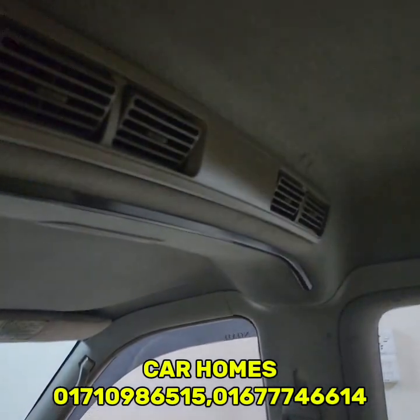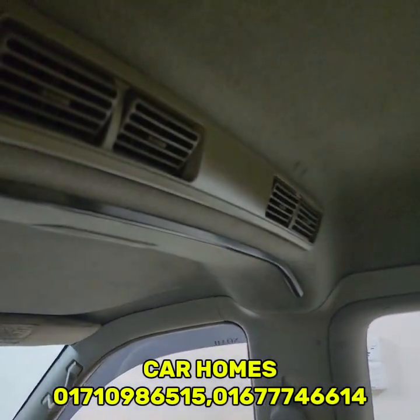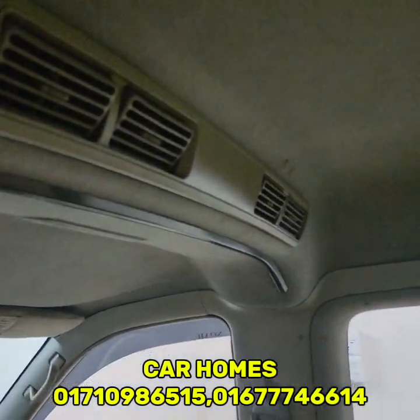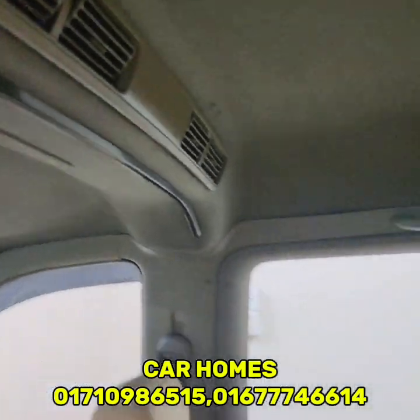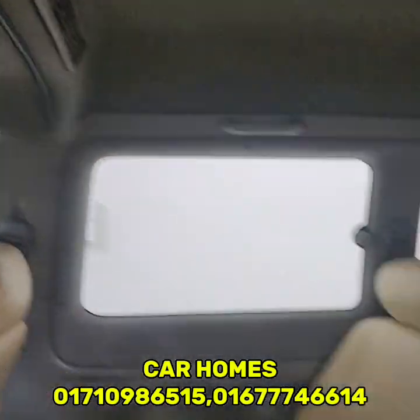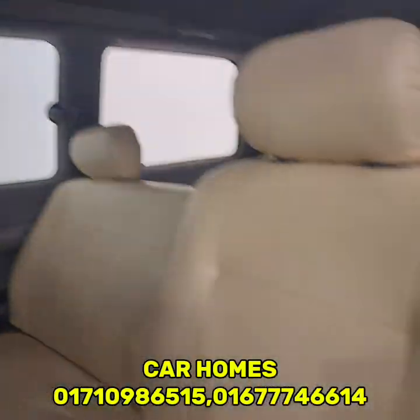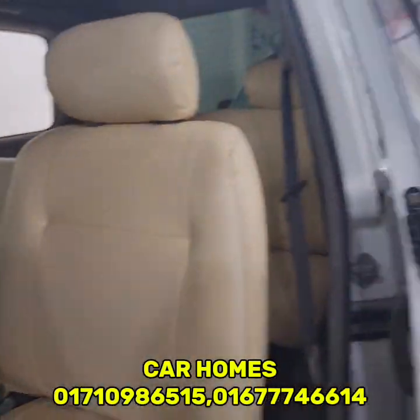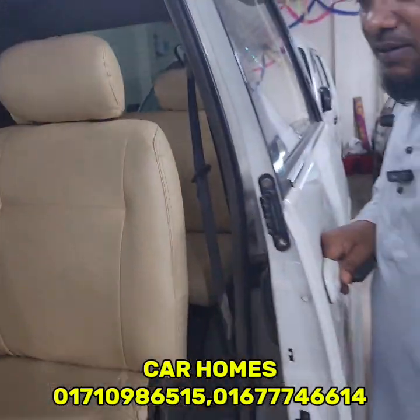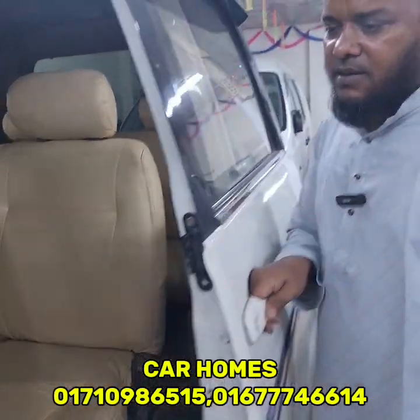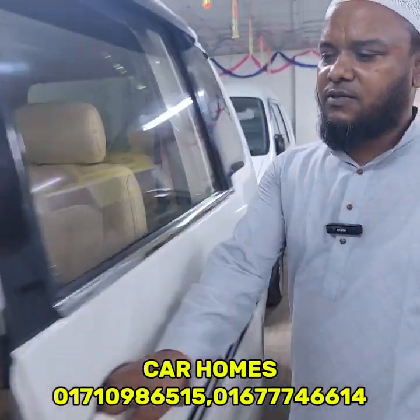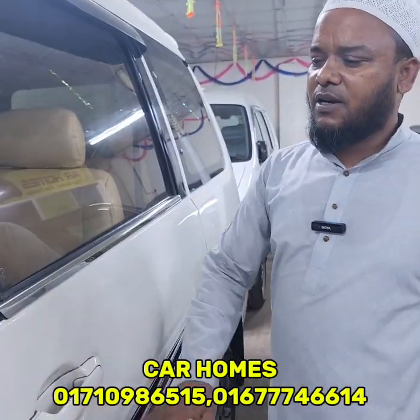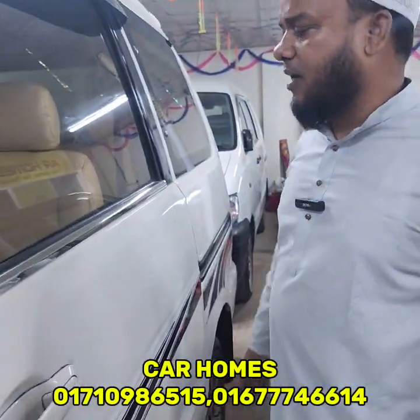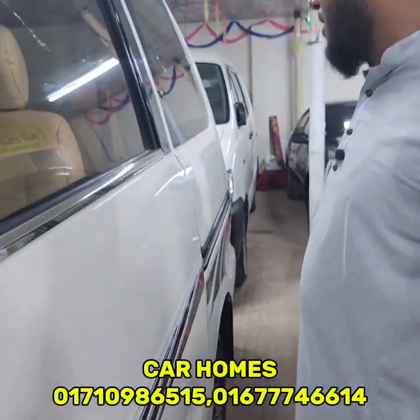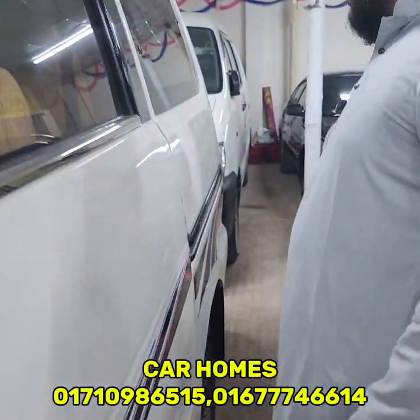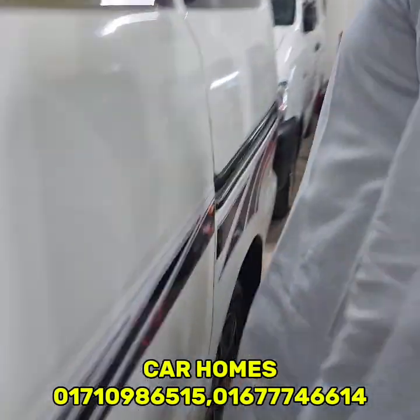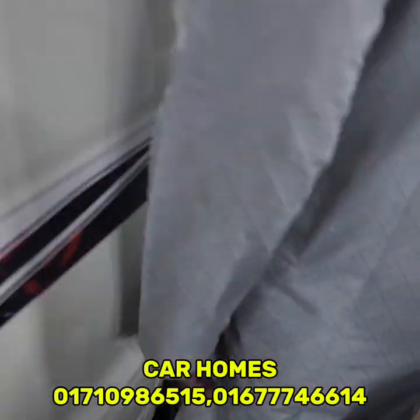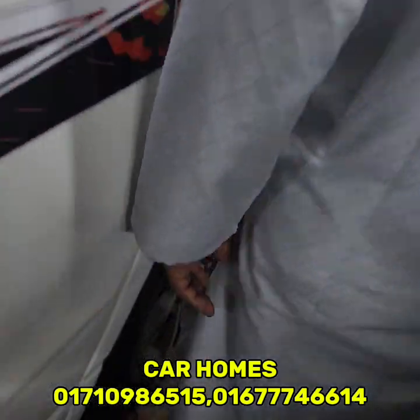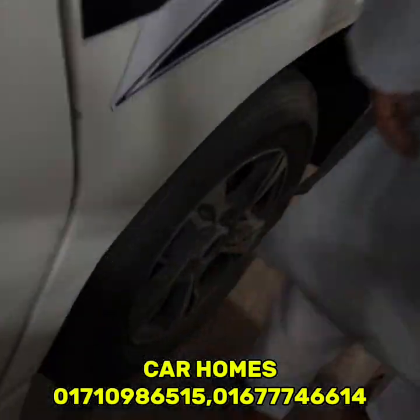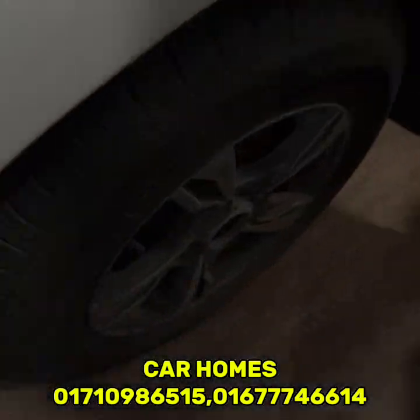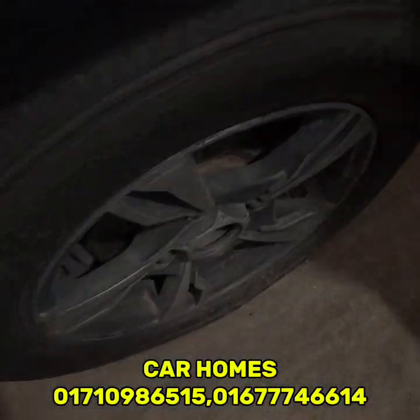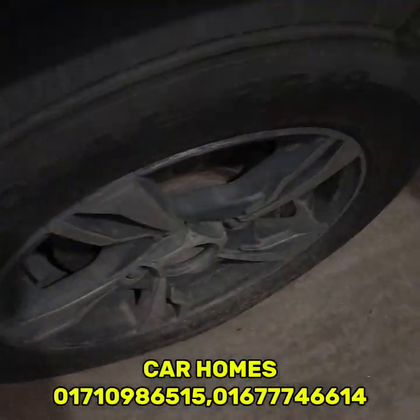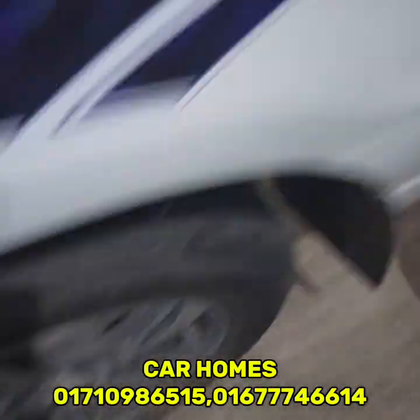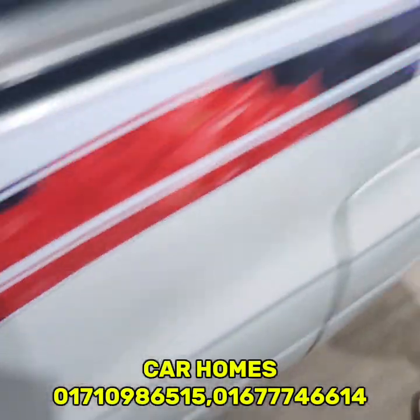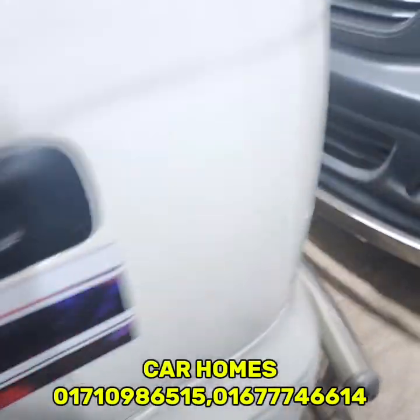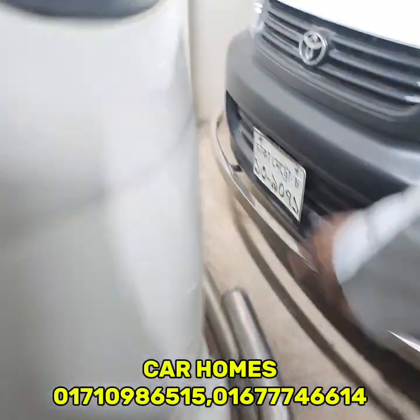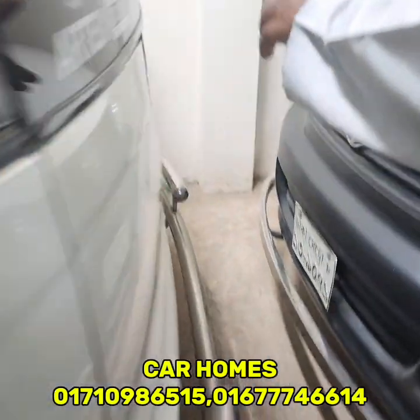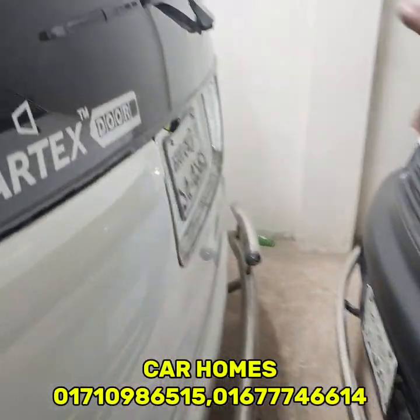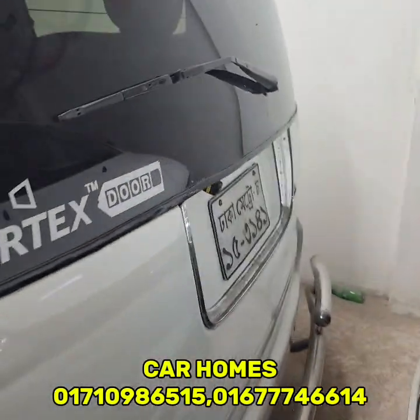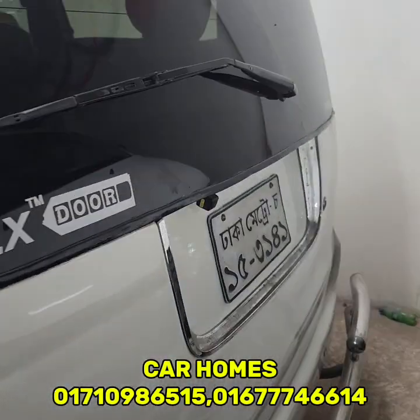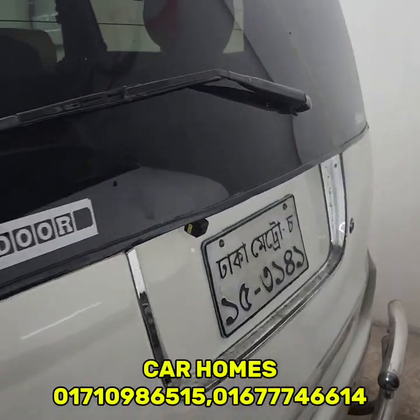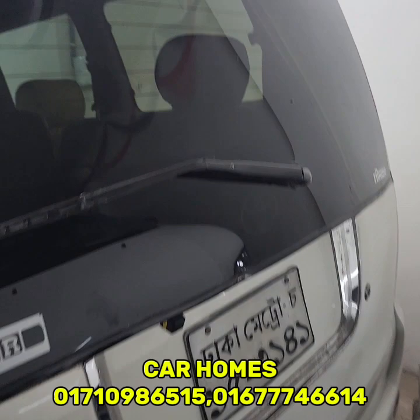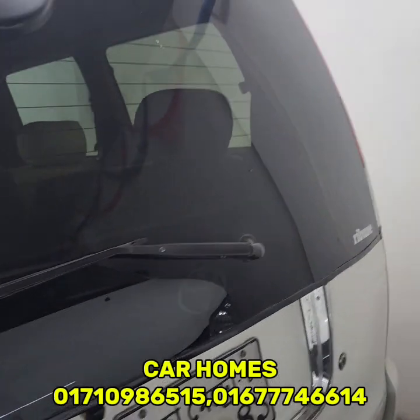This car is fine, but it will not be done. The car will be fine and it will not be done. This car is in the condition of the condition.